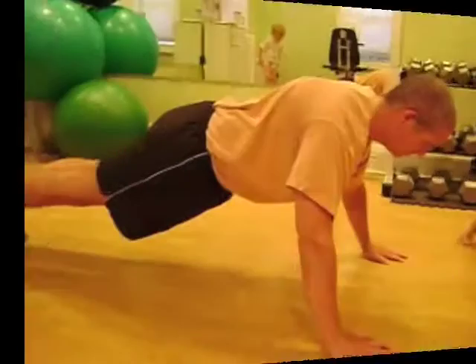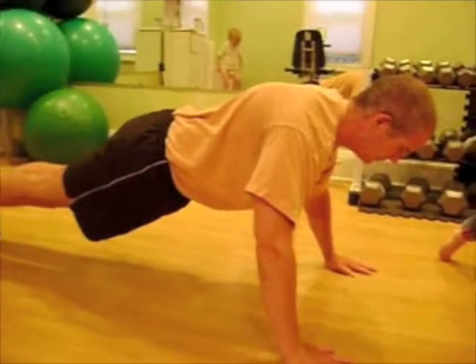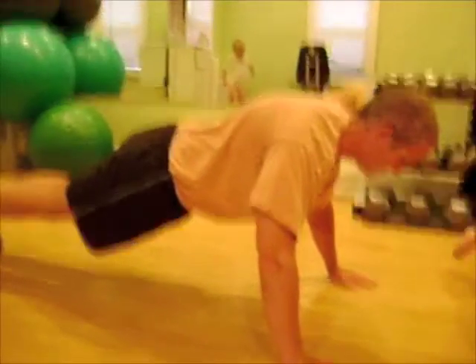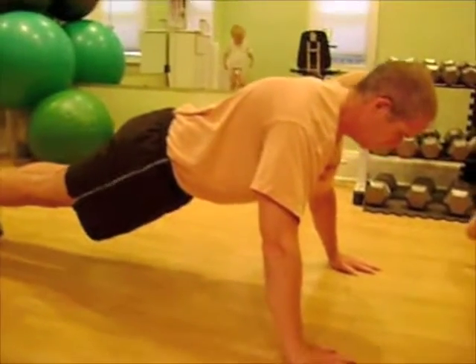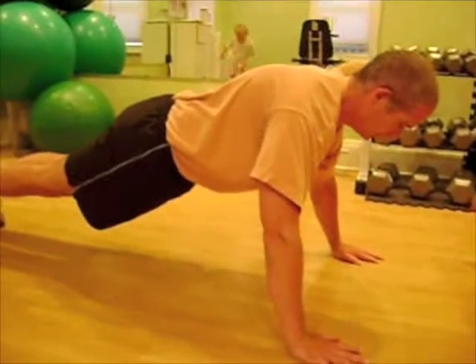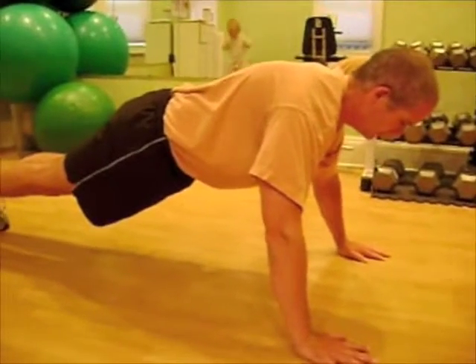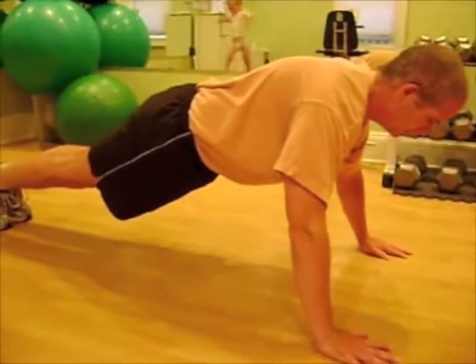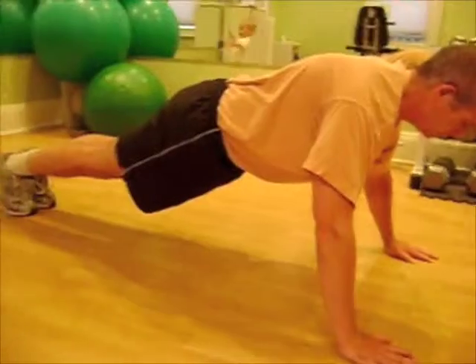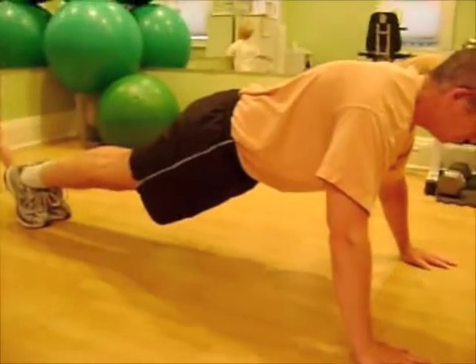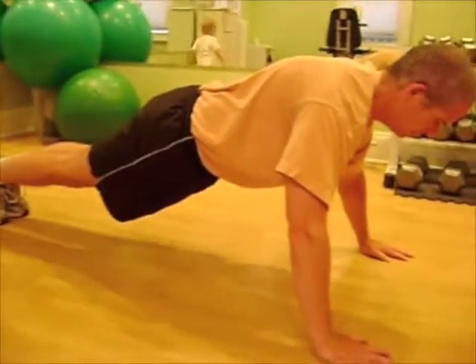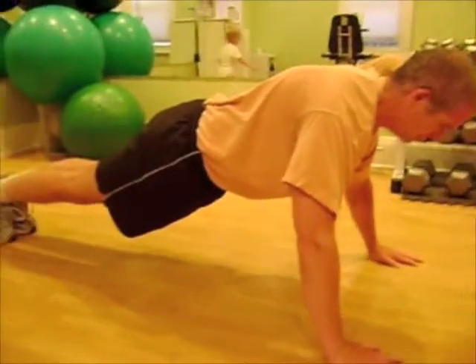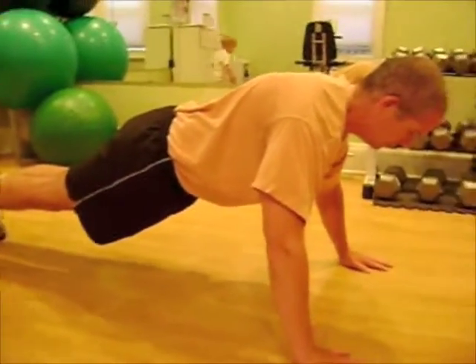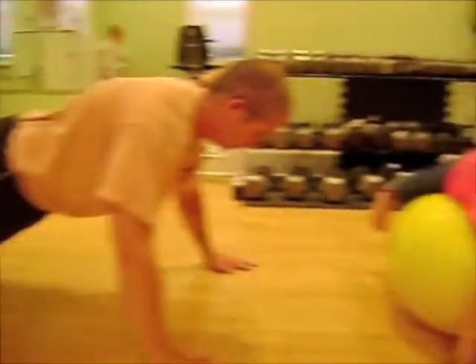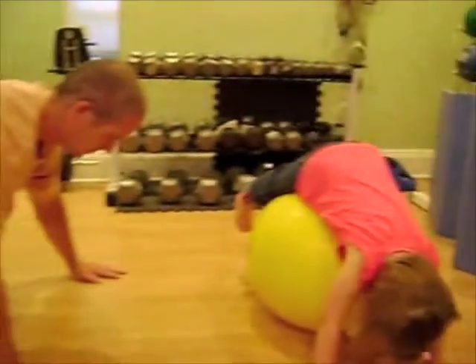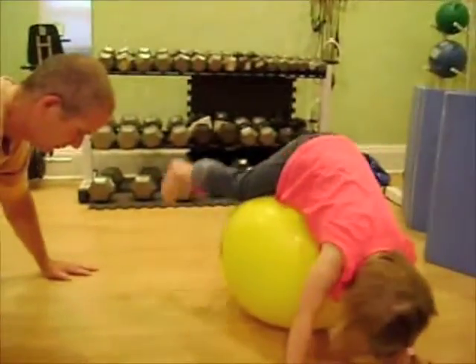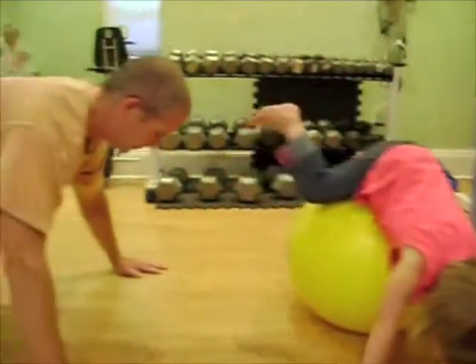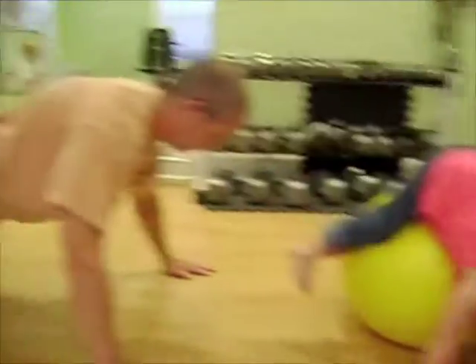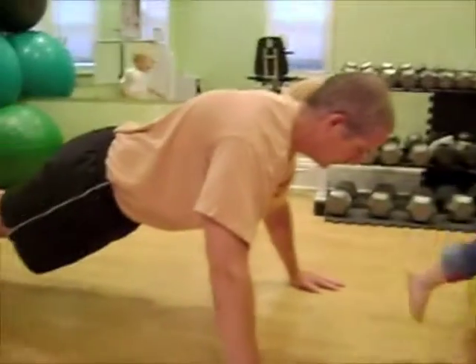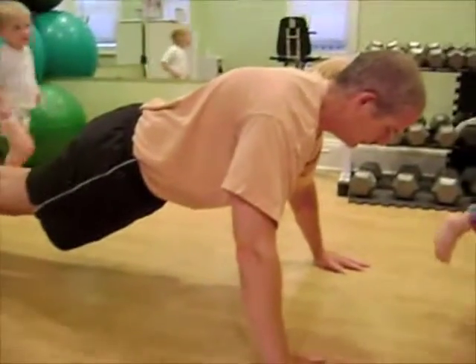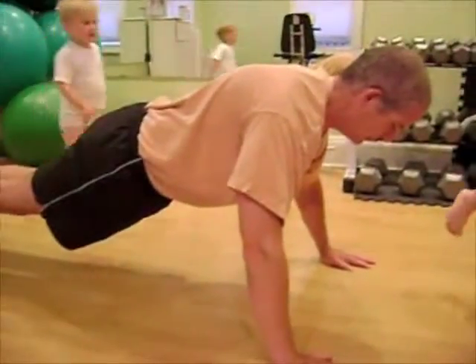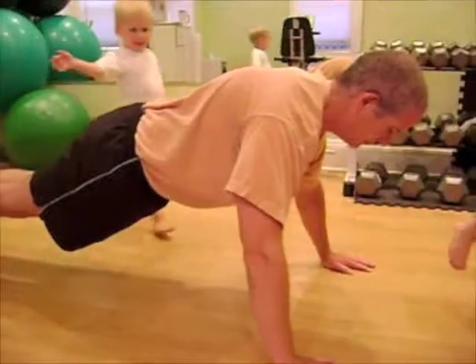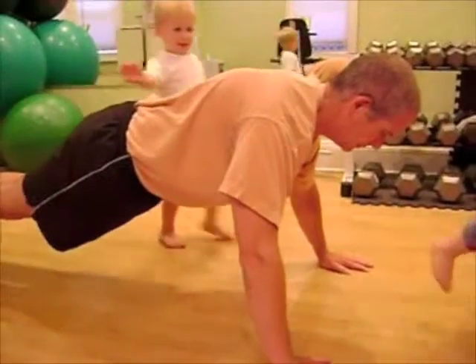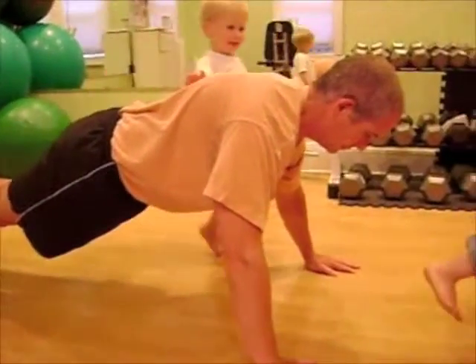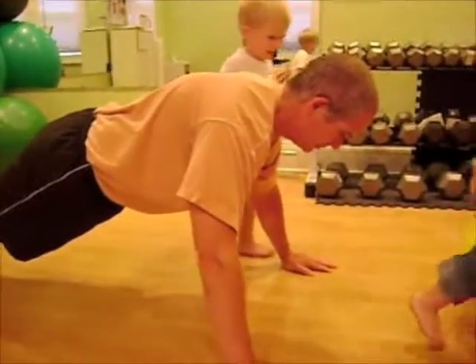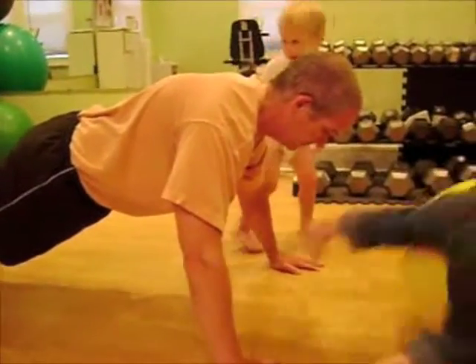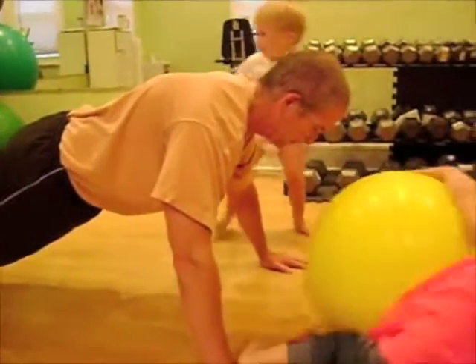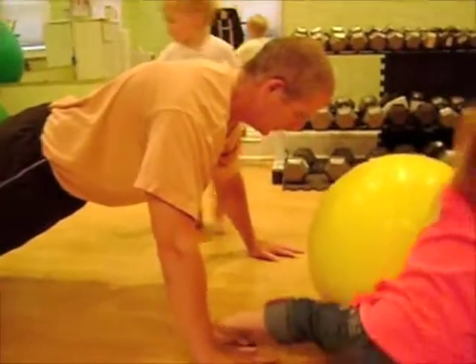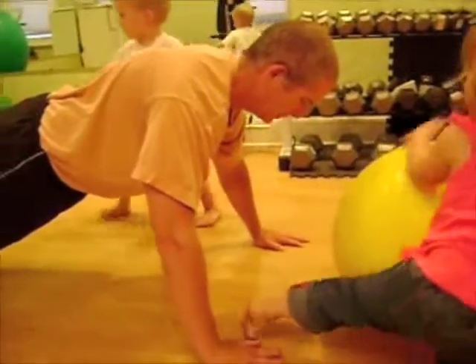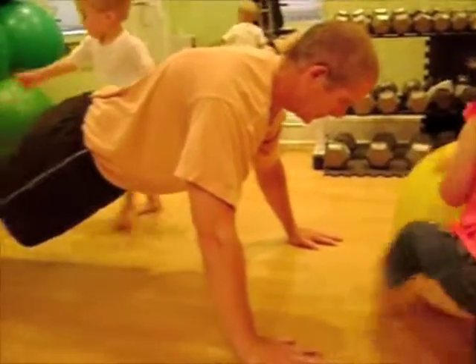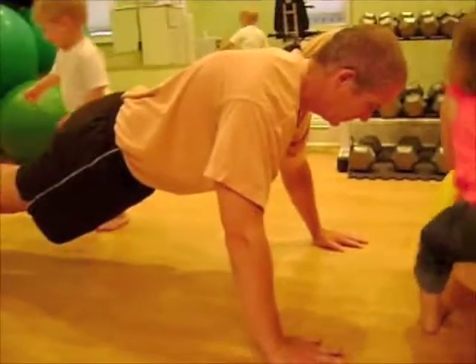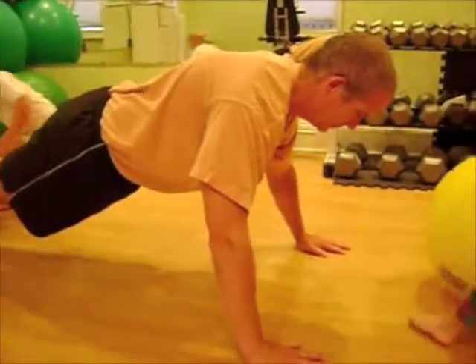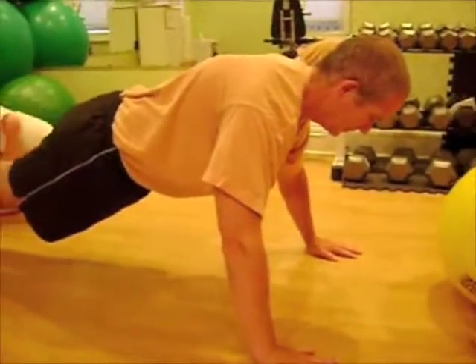Liz Donnelly here, family fitness guru. I've got Matt here, father of five. His littlest is over a ball, so he's having a good time. Matt's going to demo a couple of push-ups, and then he's going to show us how to have fun with the kids doing the push-ups.